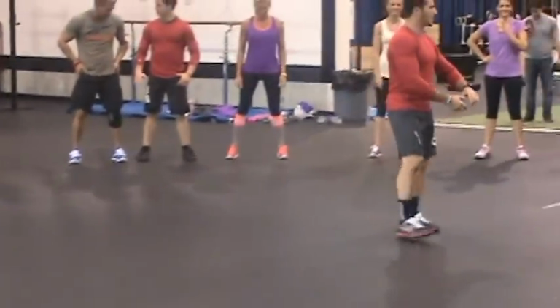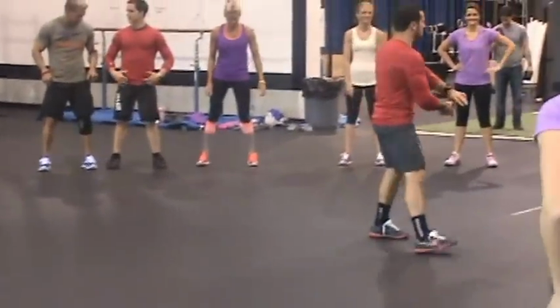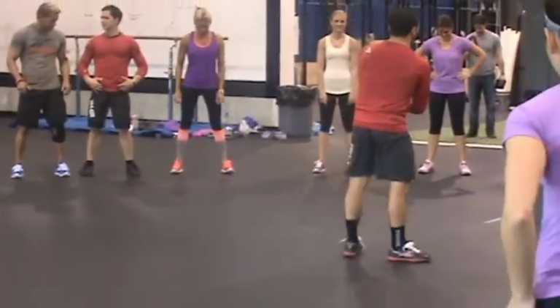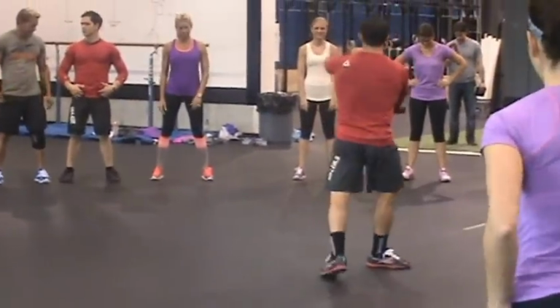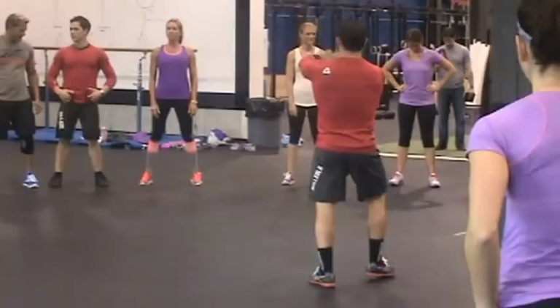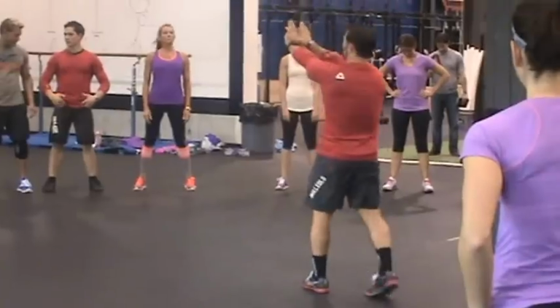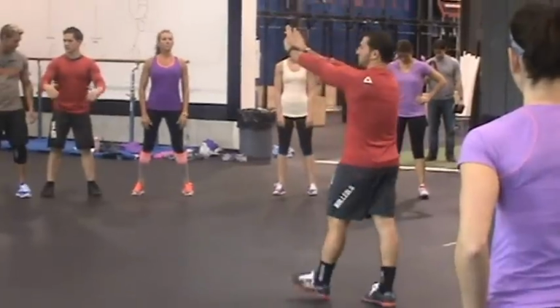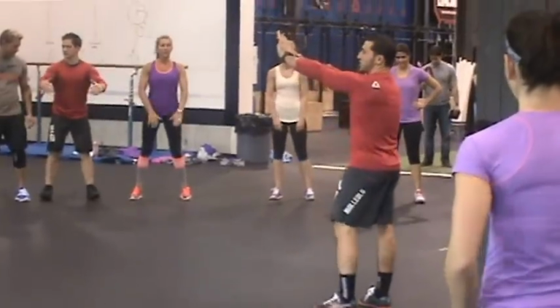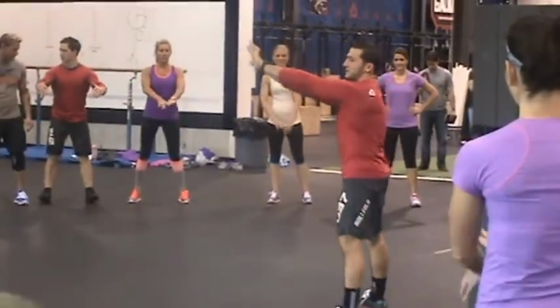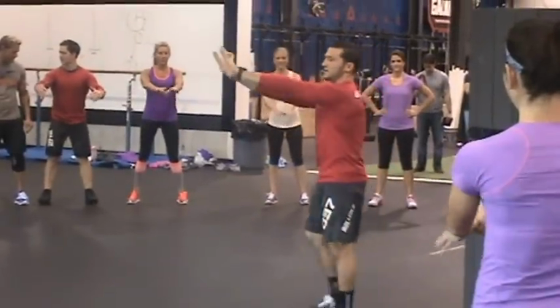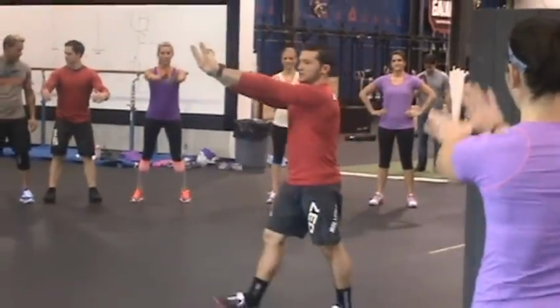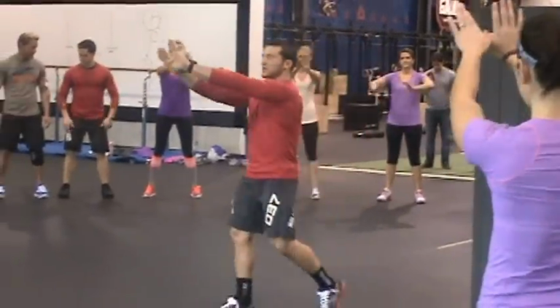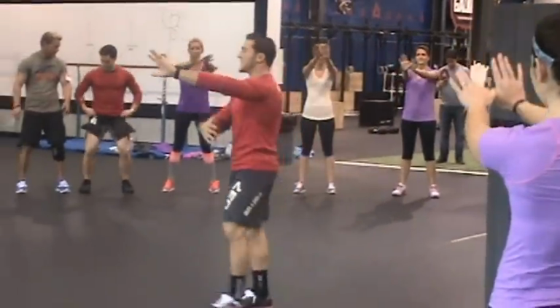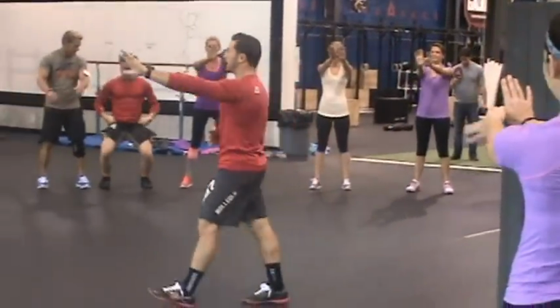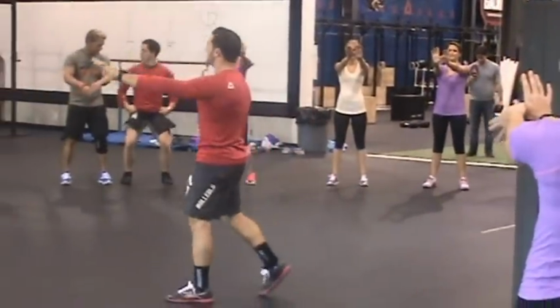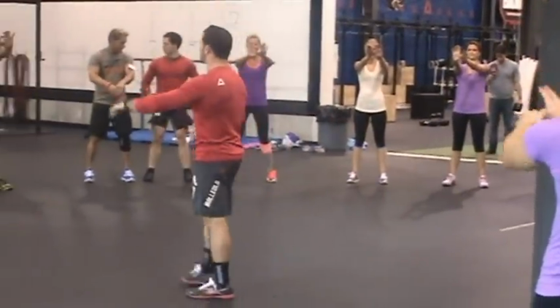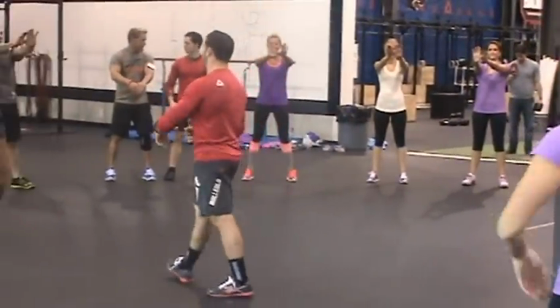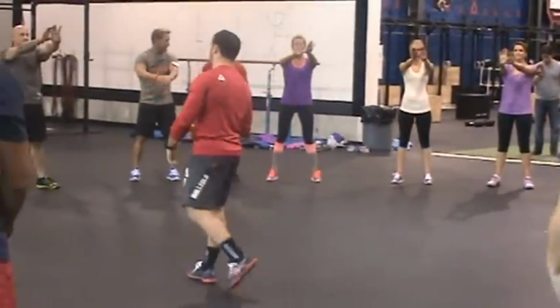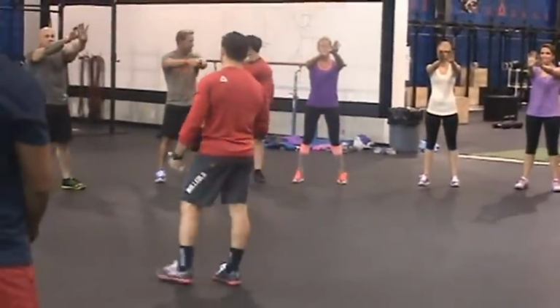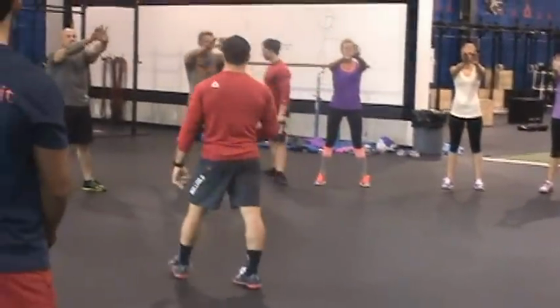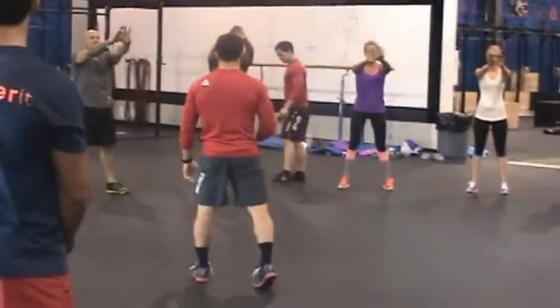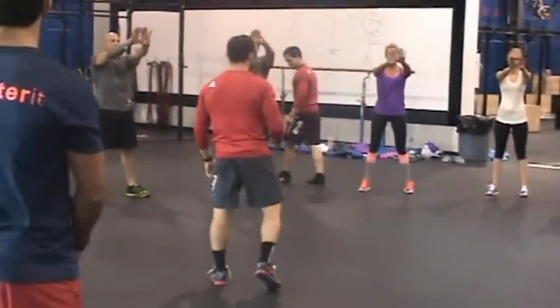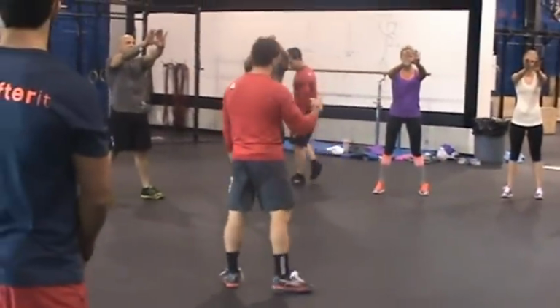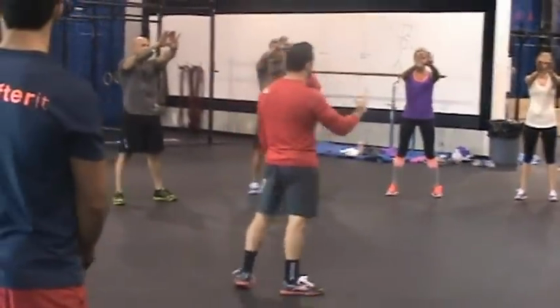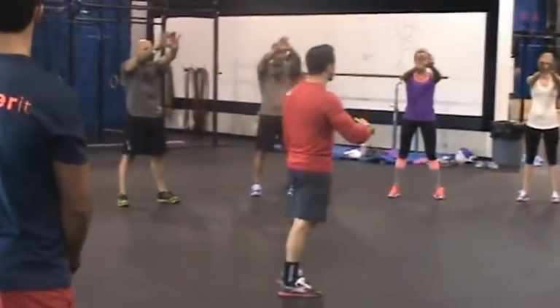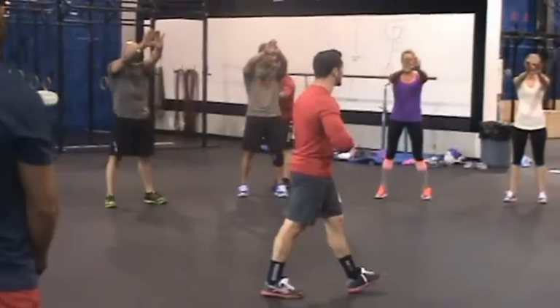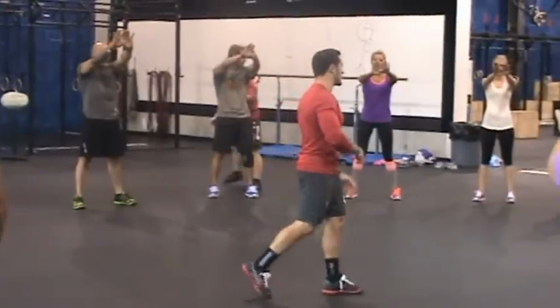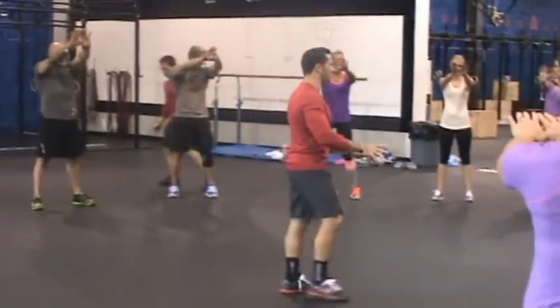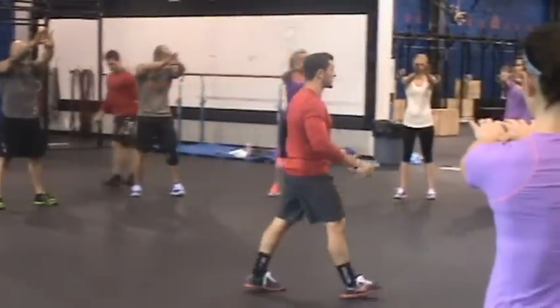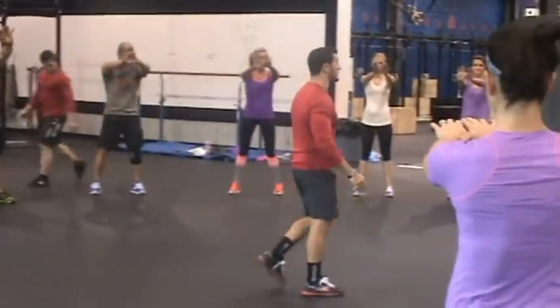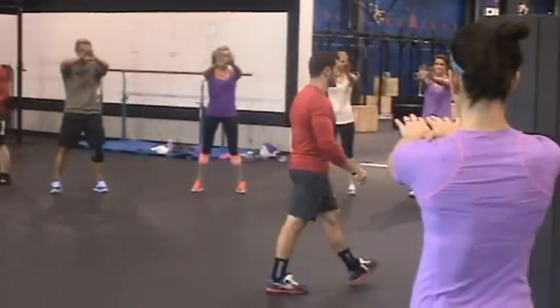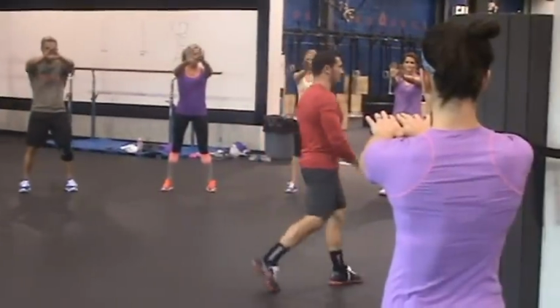Now what I want you to do is interlock your thumbs and reach out front, and then tighten your belly like you're going to take a punch to the stomach. Brace up your core three times, okay?